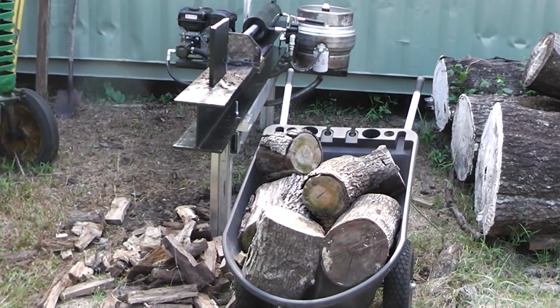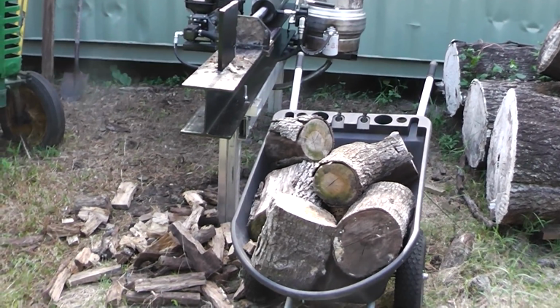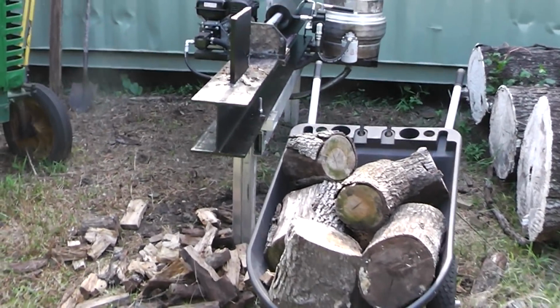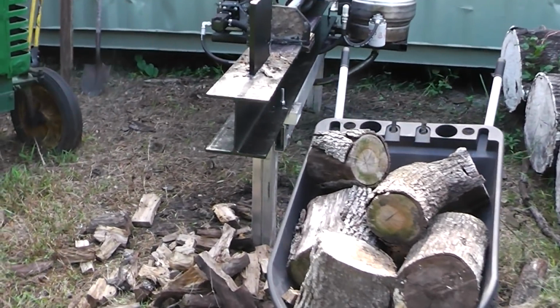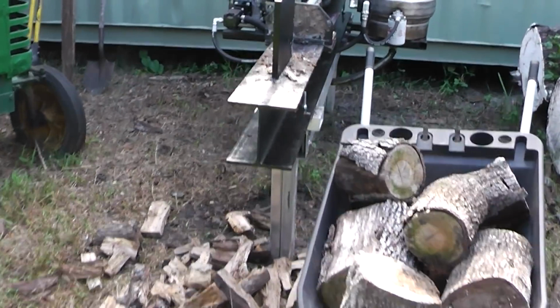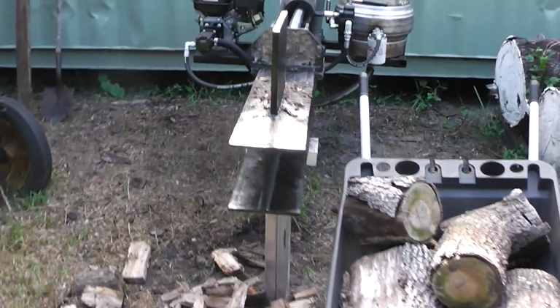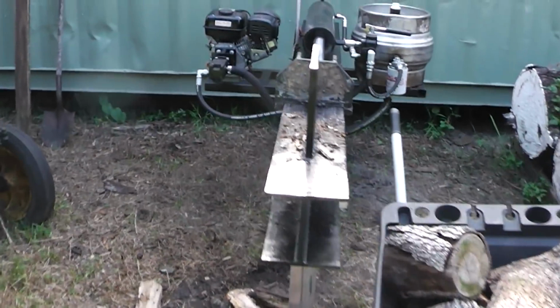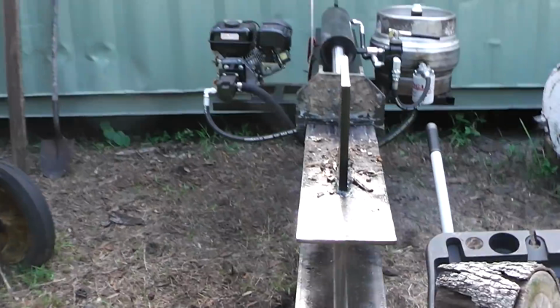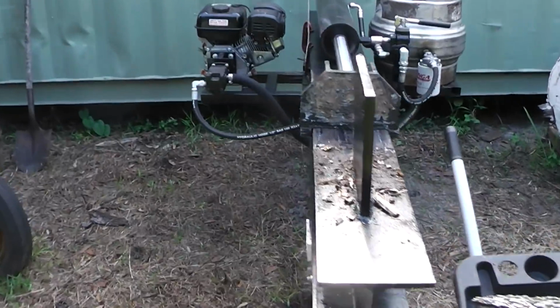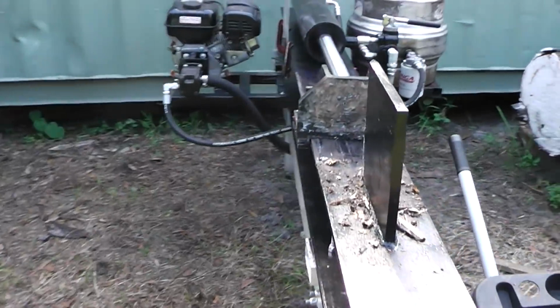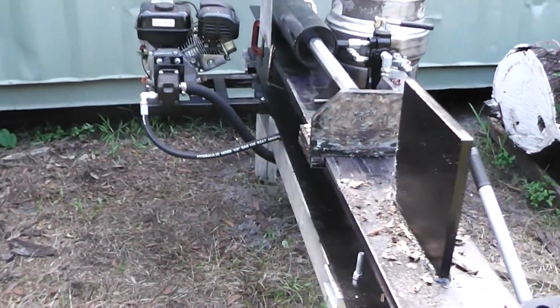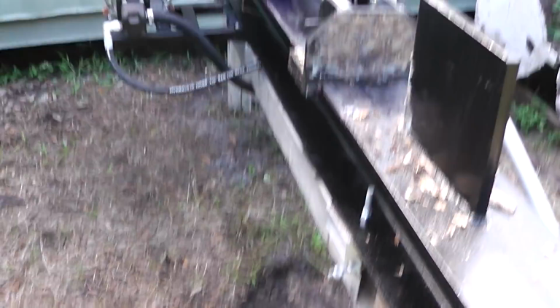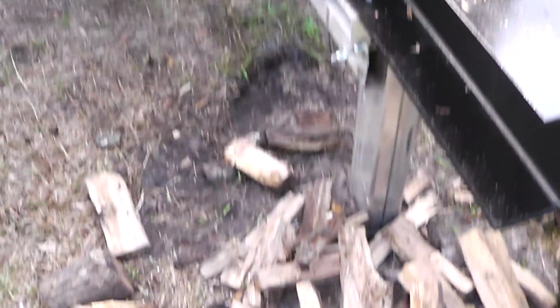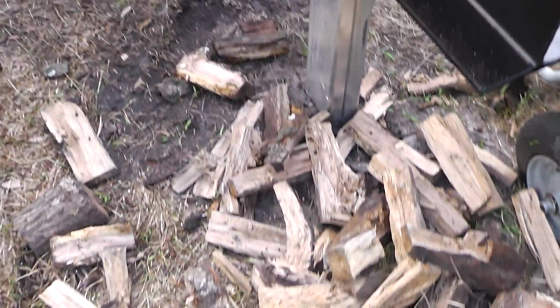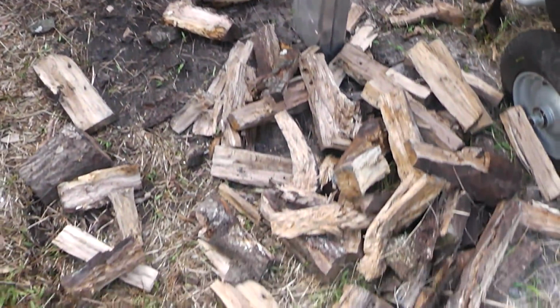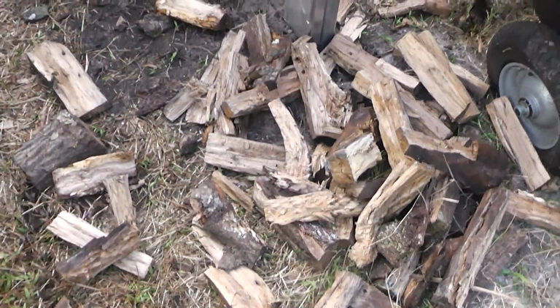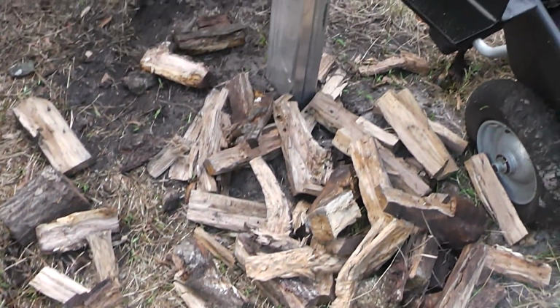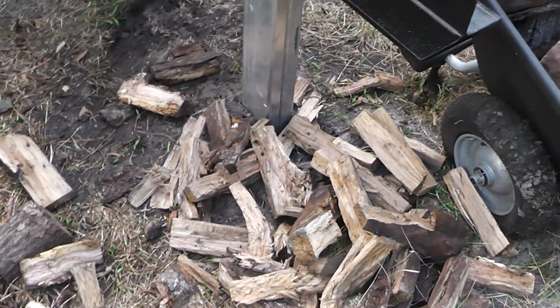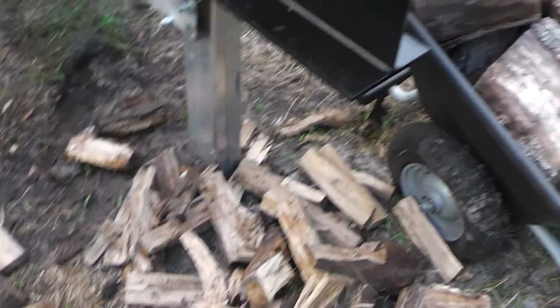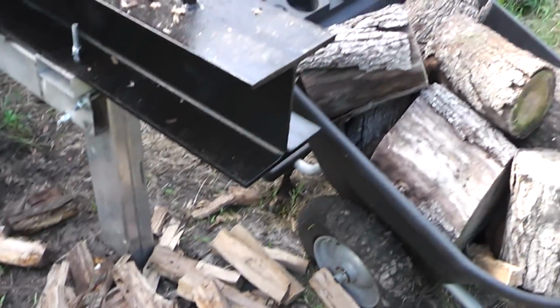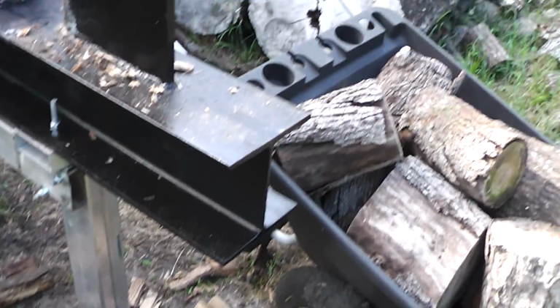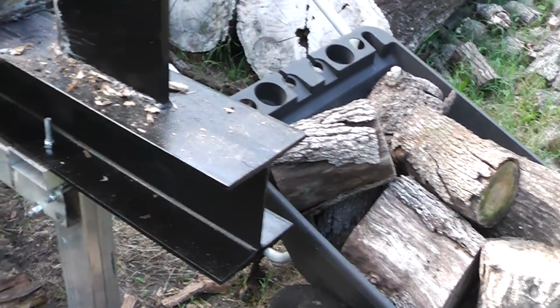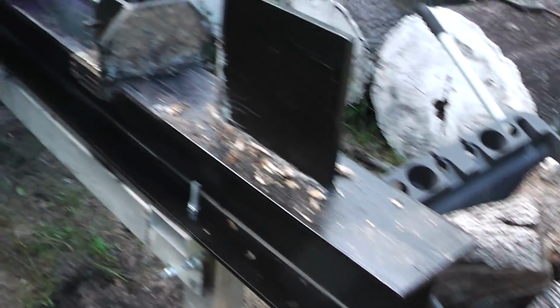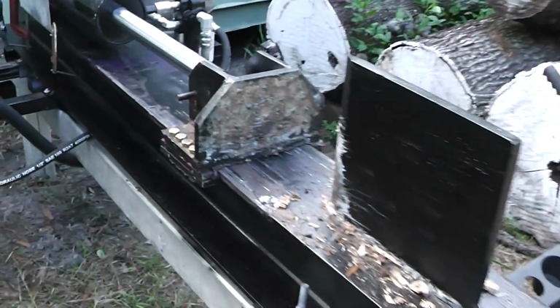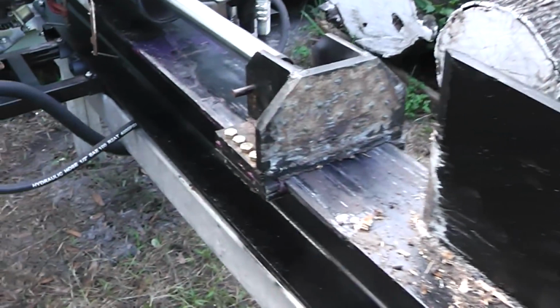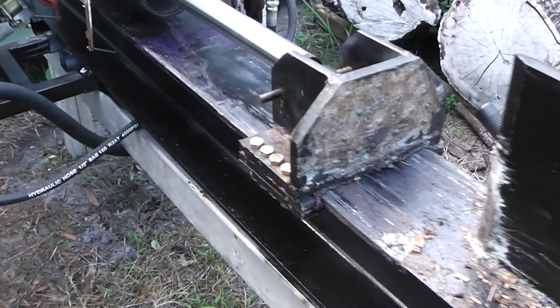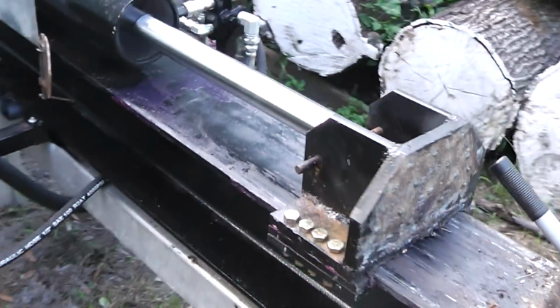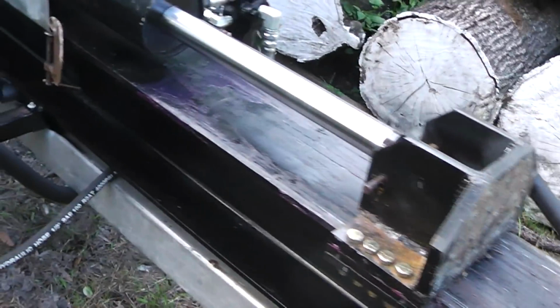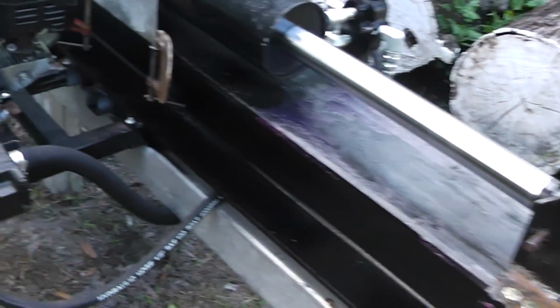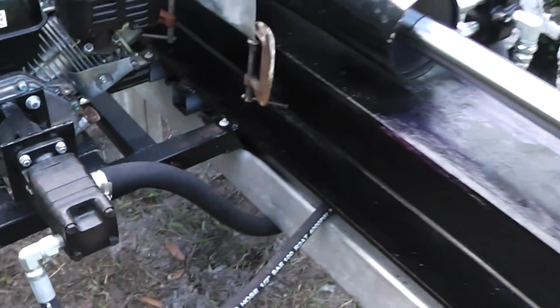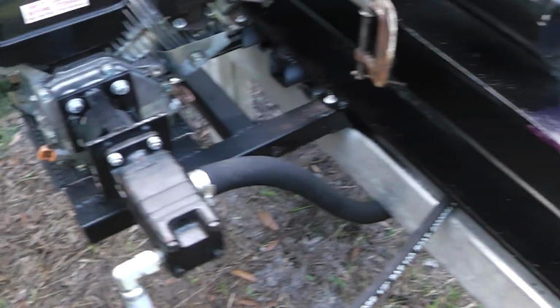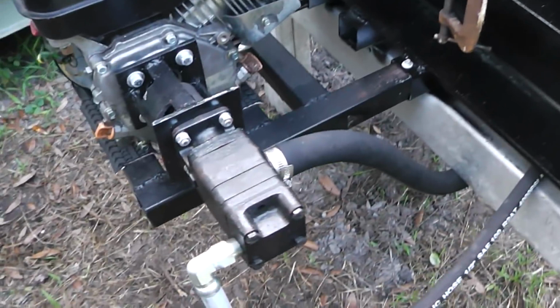Hey, Homestead Prepper. Ok guys, I got the log splitter more or less finished. It still needs a couple fine touches but it is splitting wood. I'm pretty happy with the way it's working.